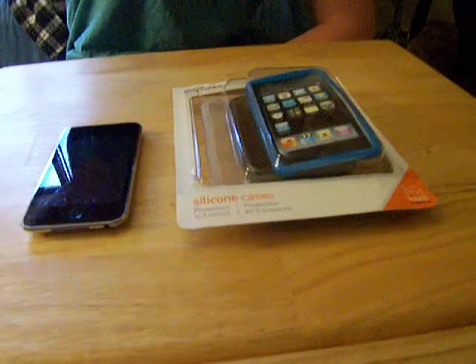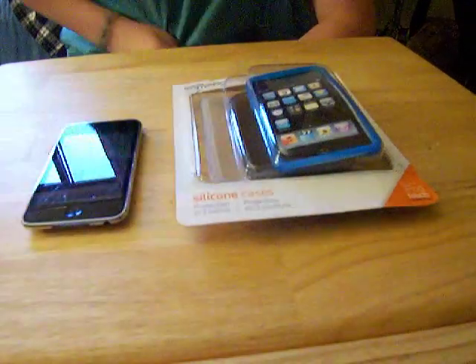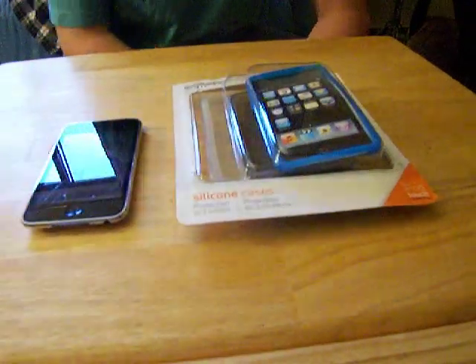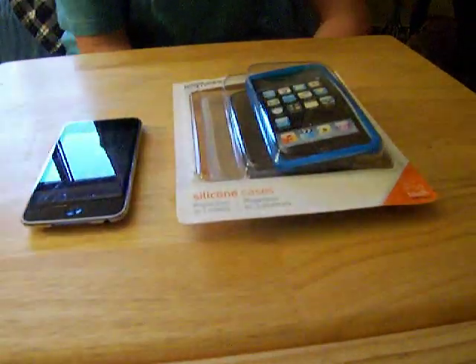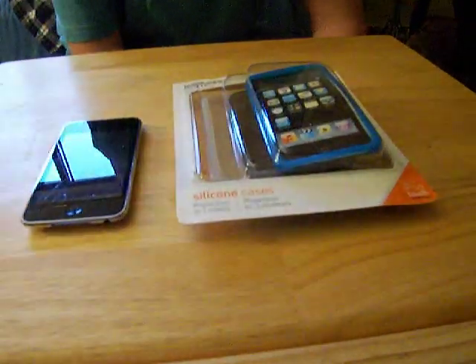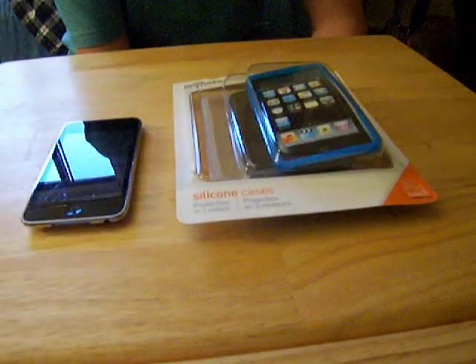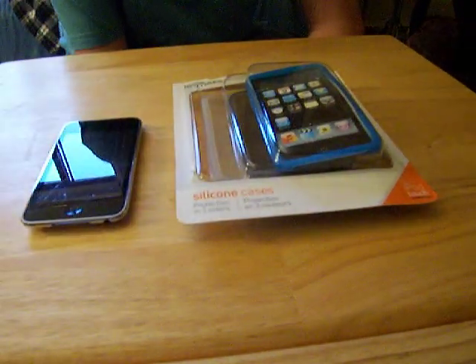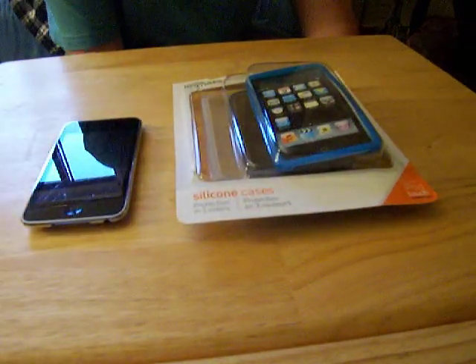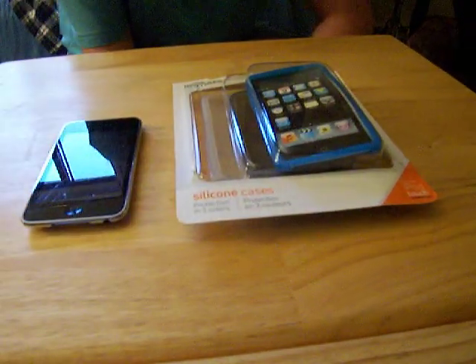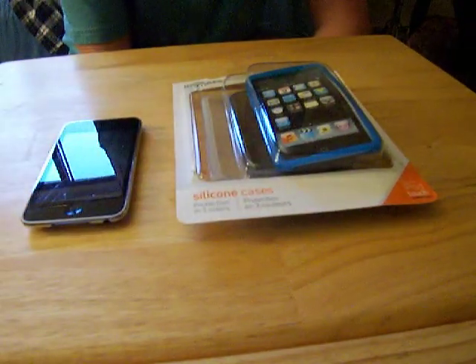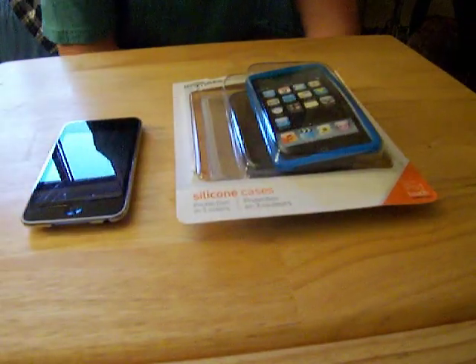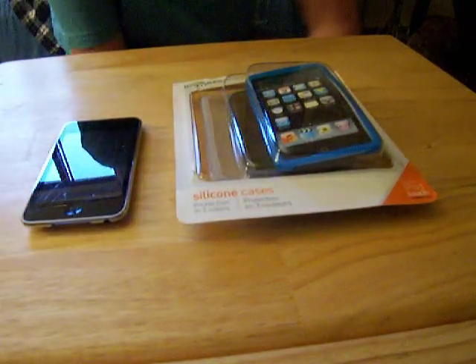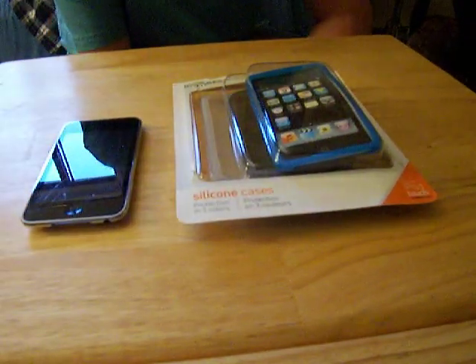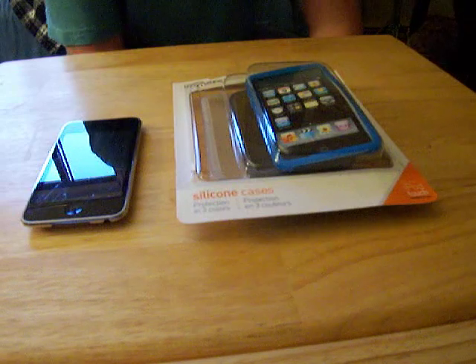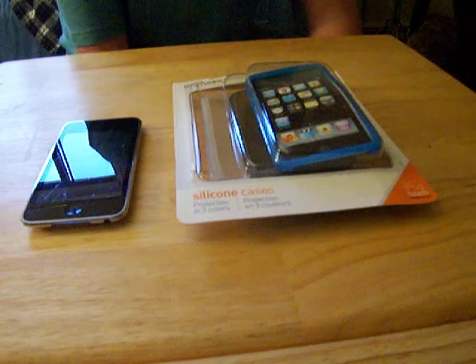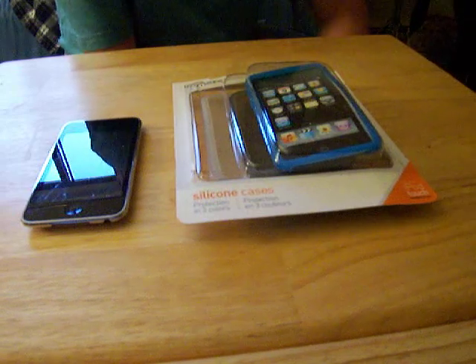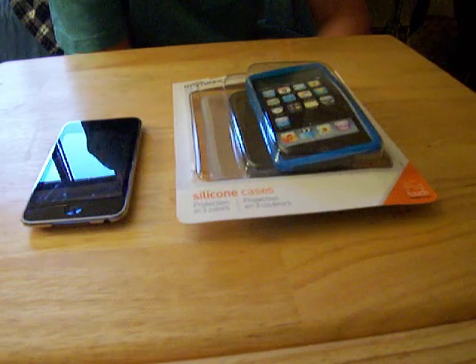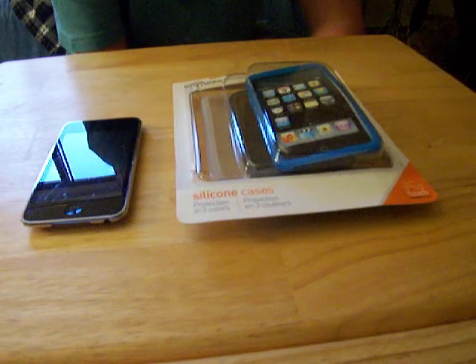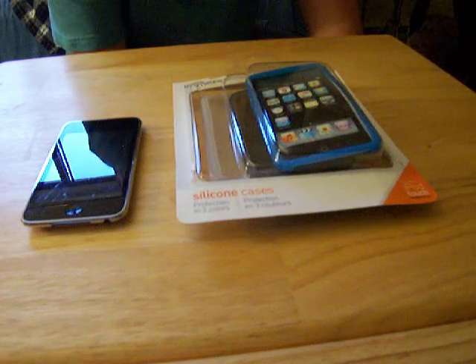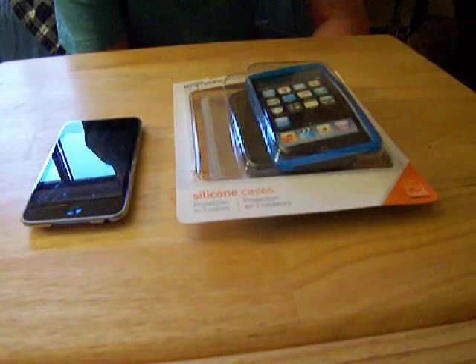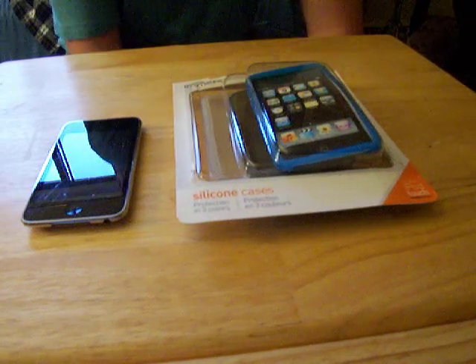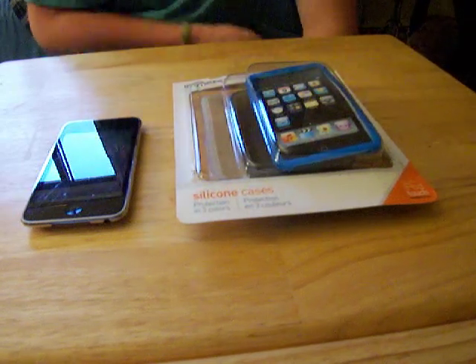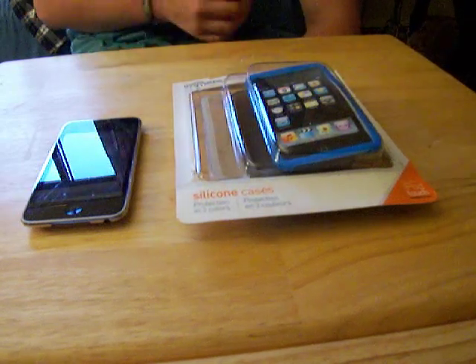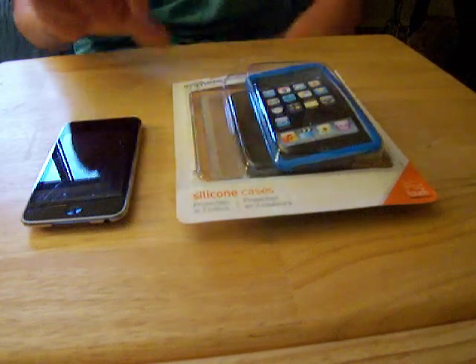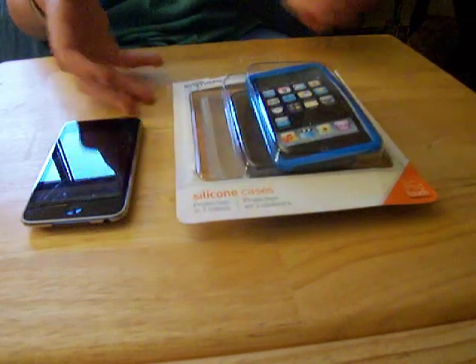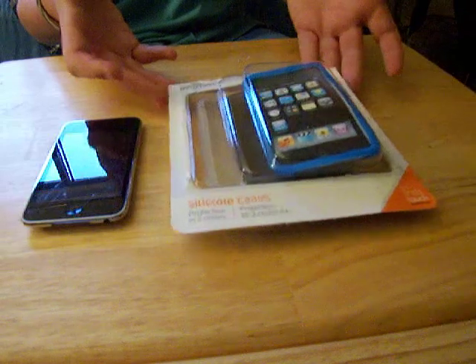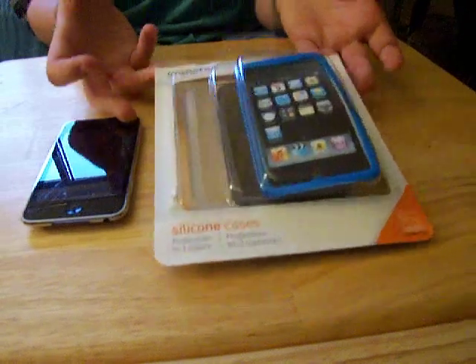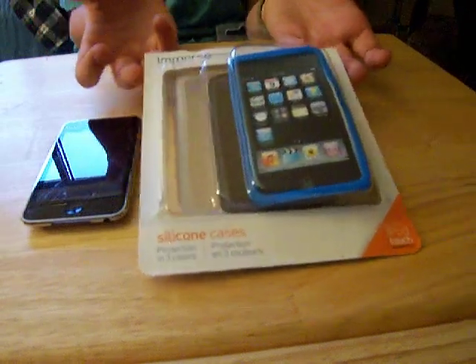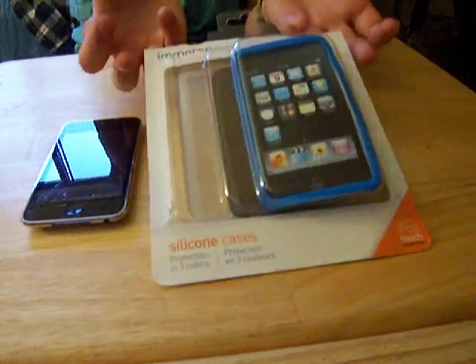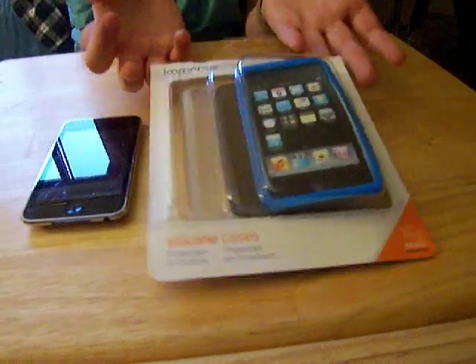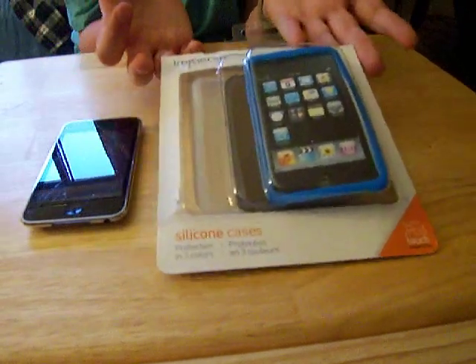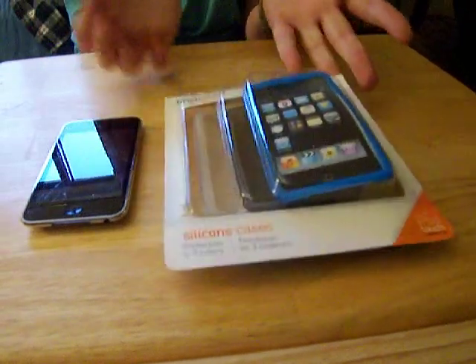Hey guys, Apple Pros here. I'm Dan and I'll be DJ's assistant for upgrades and appliances for your iPod Touch. Today I'll be reviewing a Griffin case — it's the Immersed Silicone case.